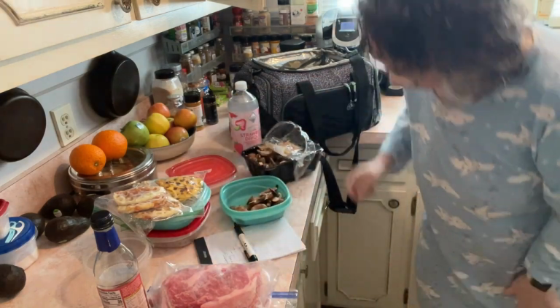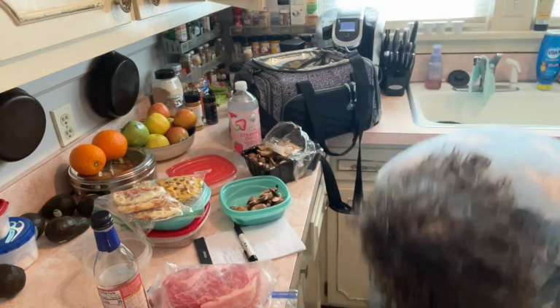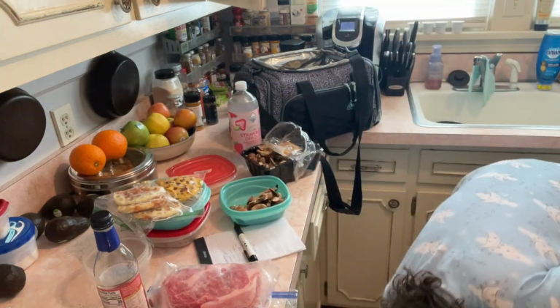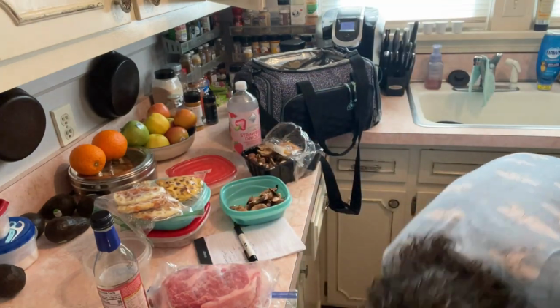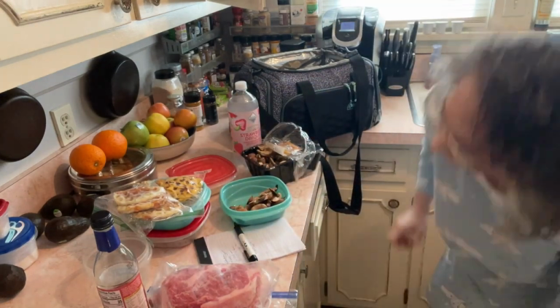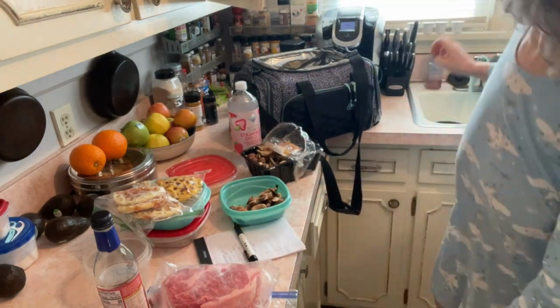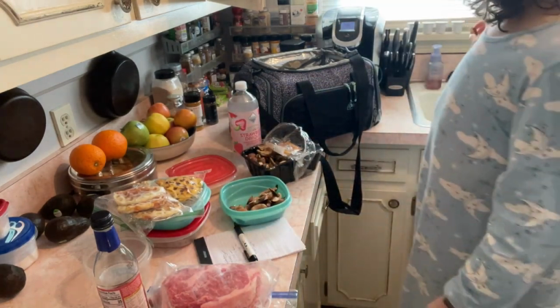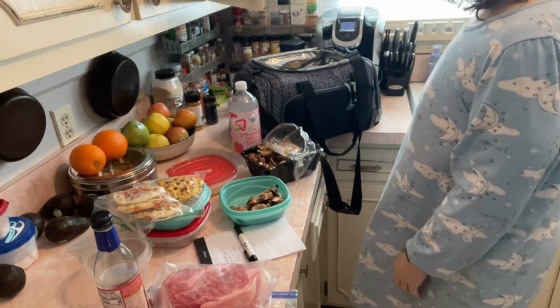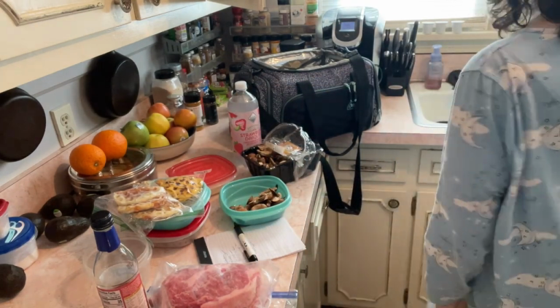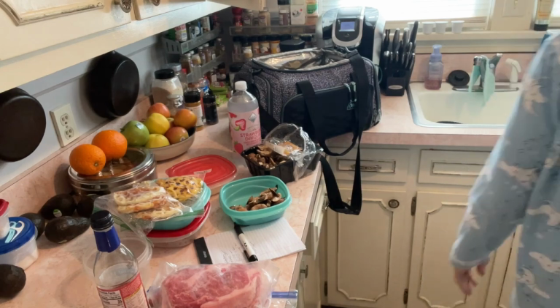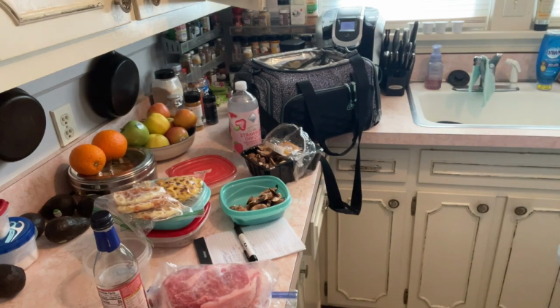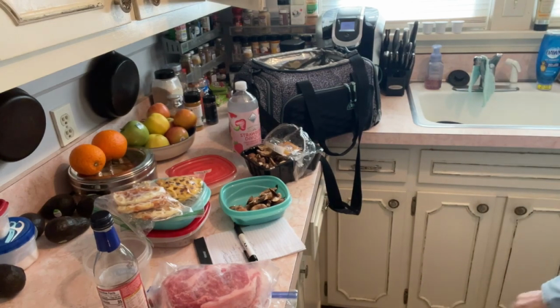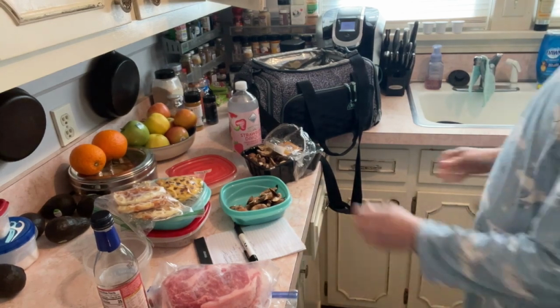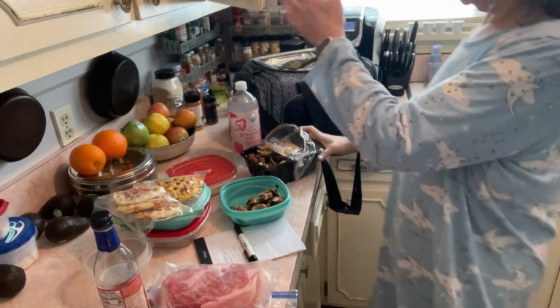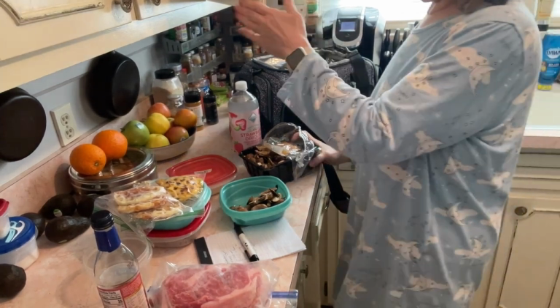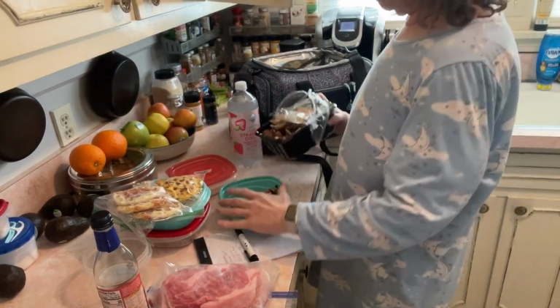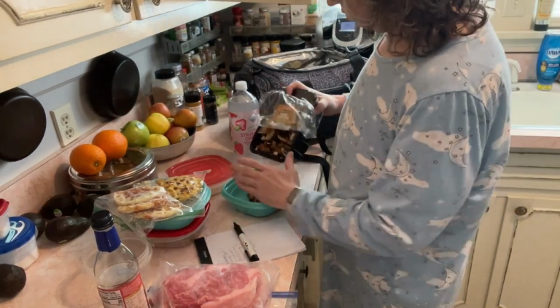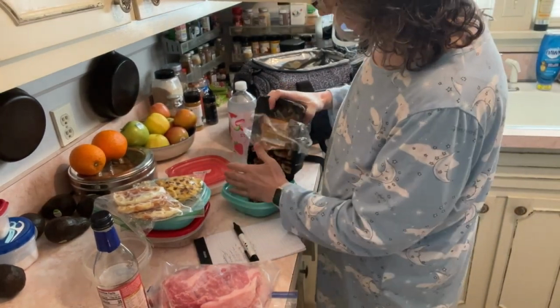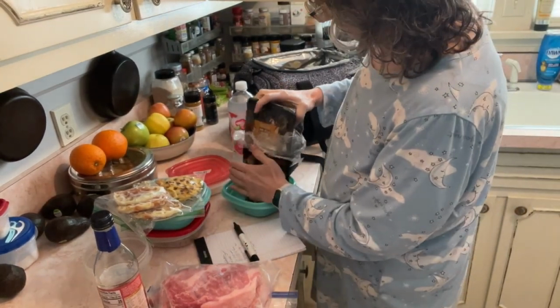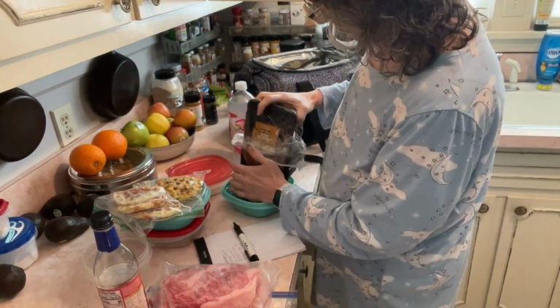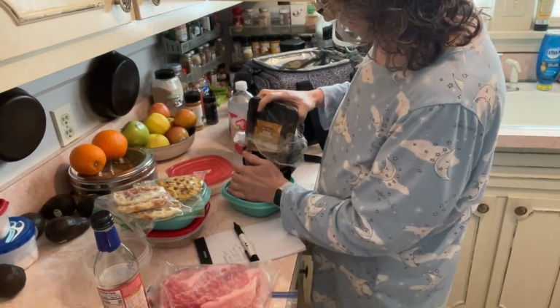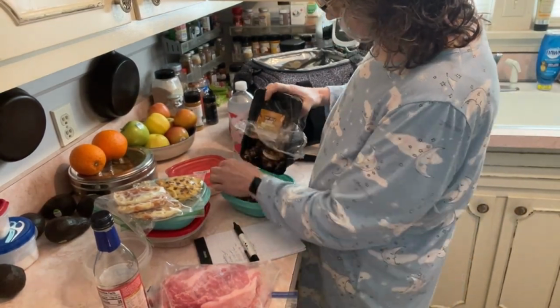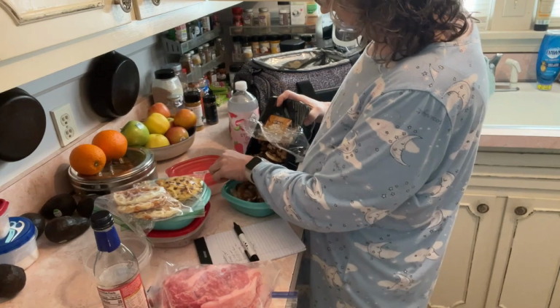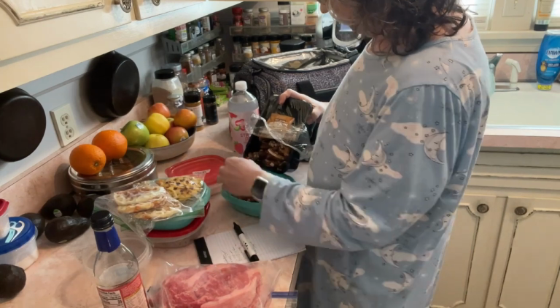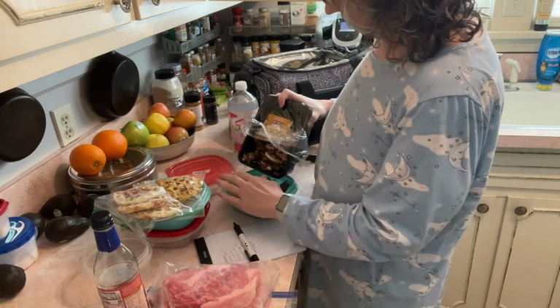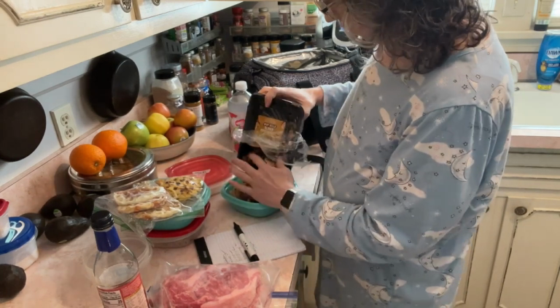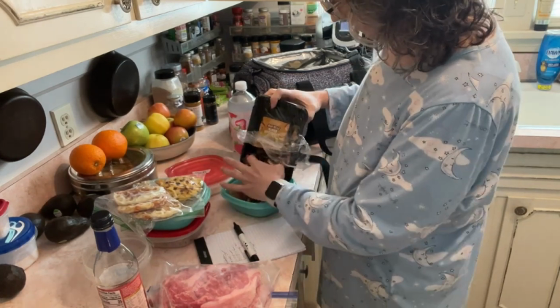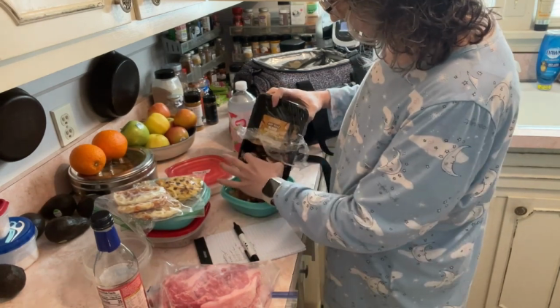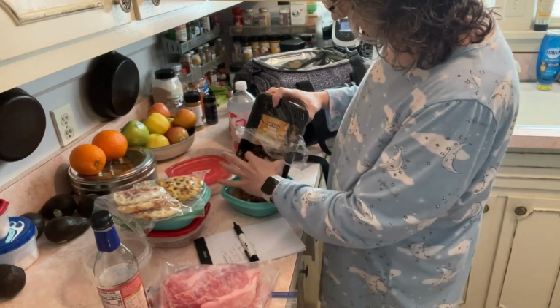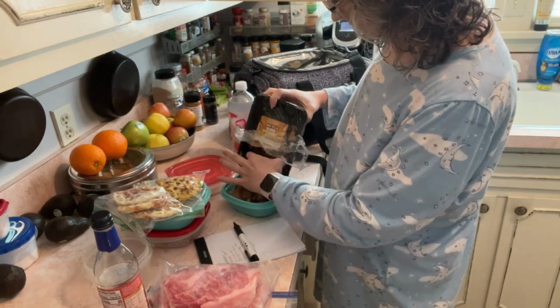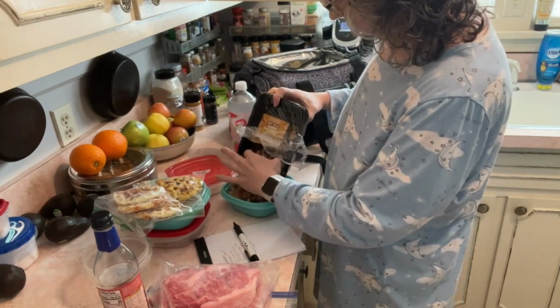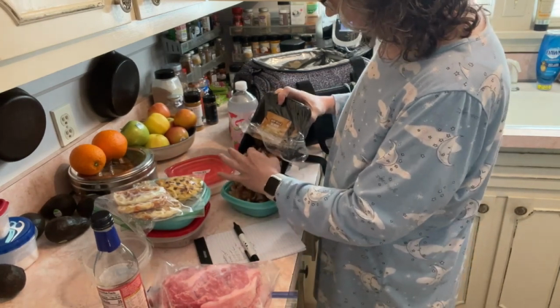Mushroom down — cannot let the pit crew clean that up. Definitely no mushrooms for doggies. Mushrooms and onions — poisonous. Remember that. Never give them to your dogs.